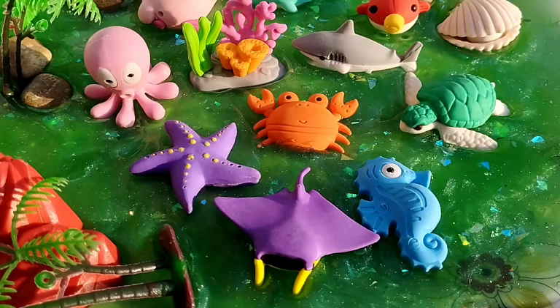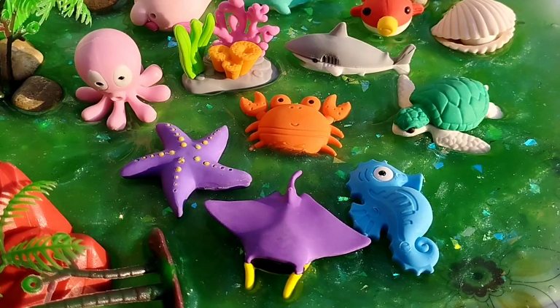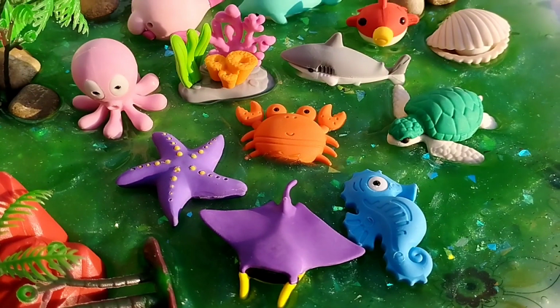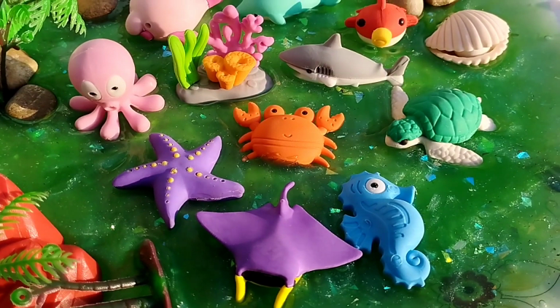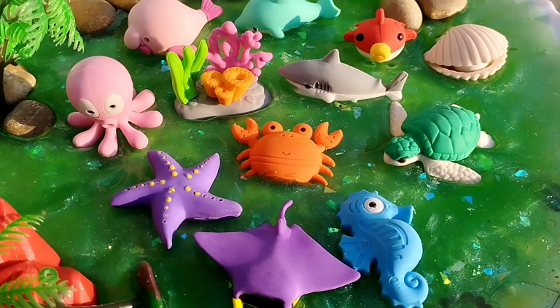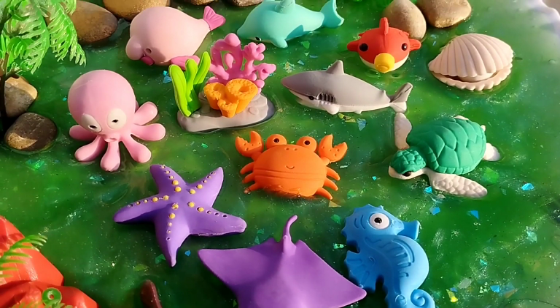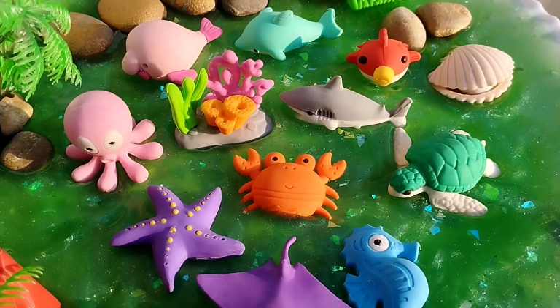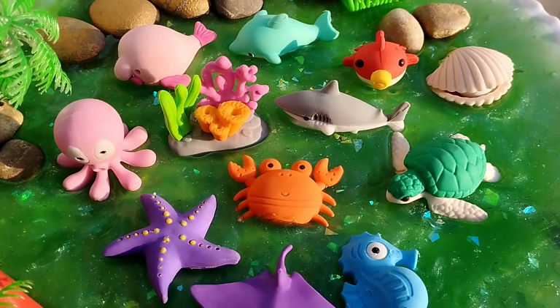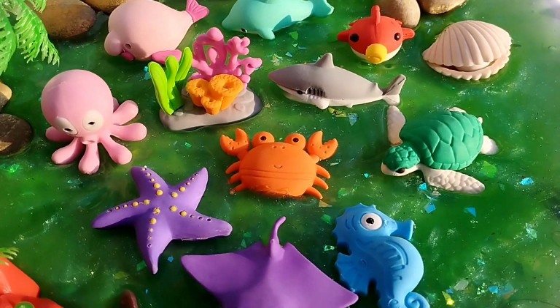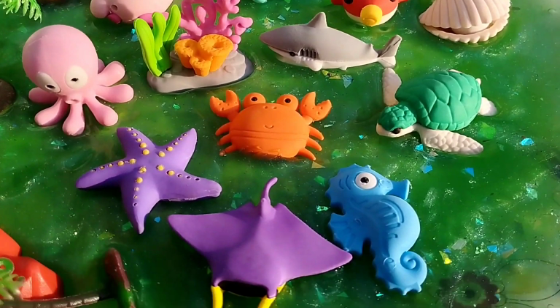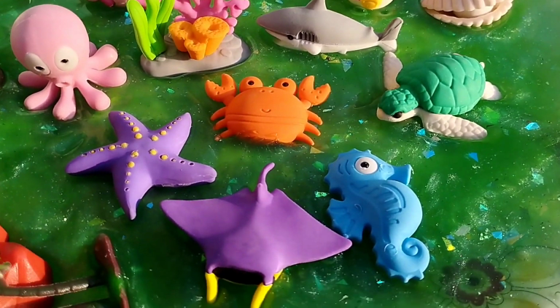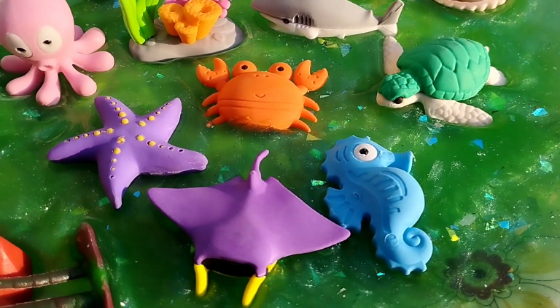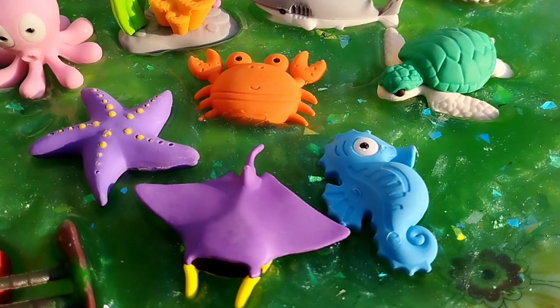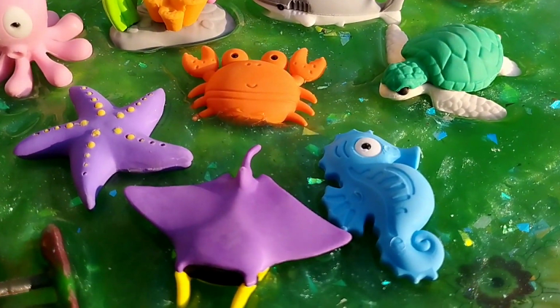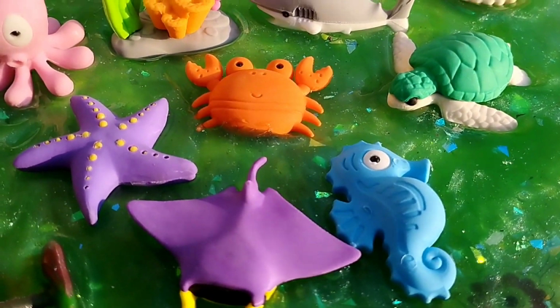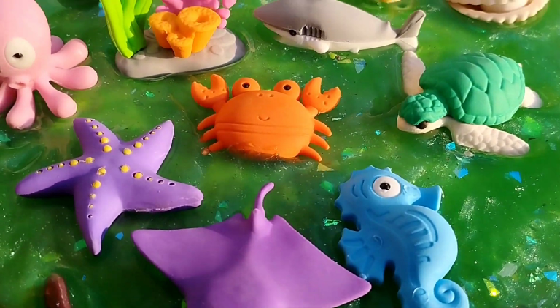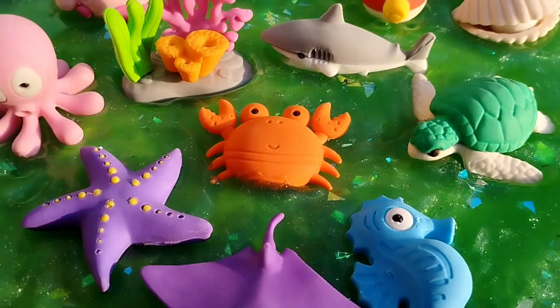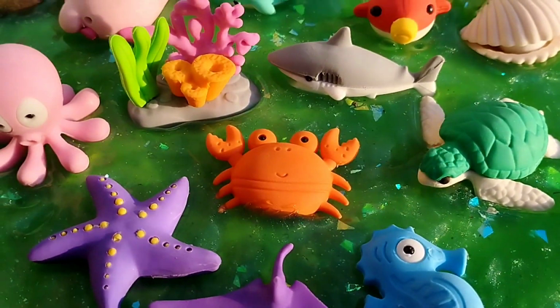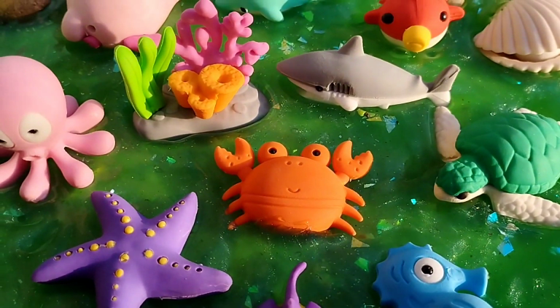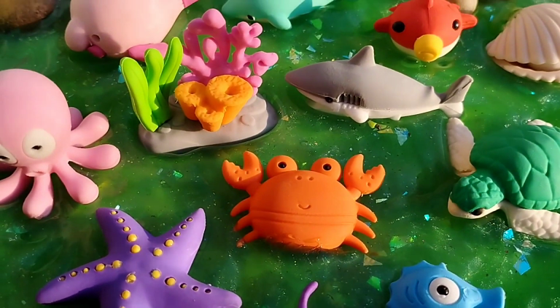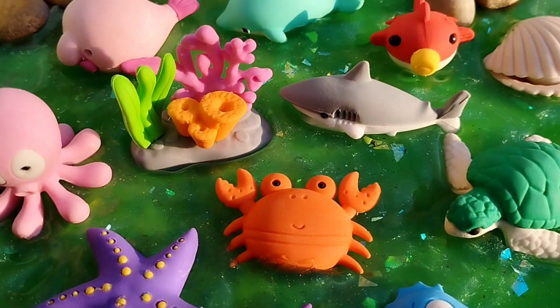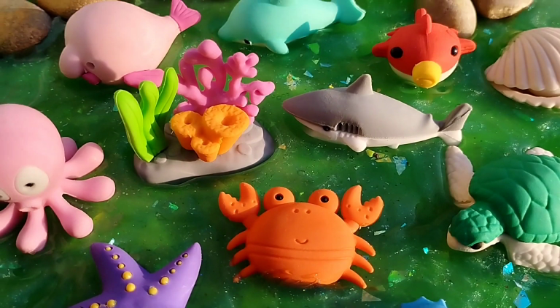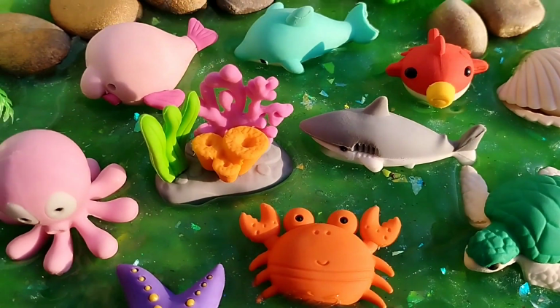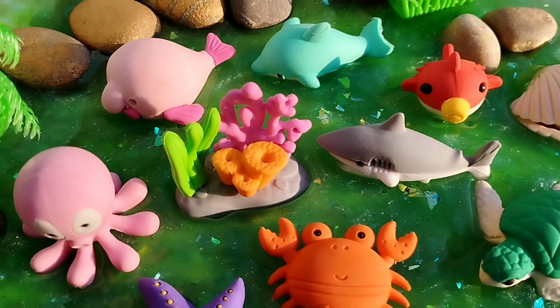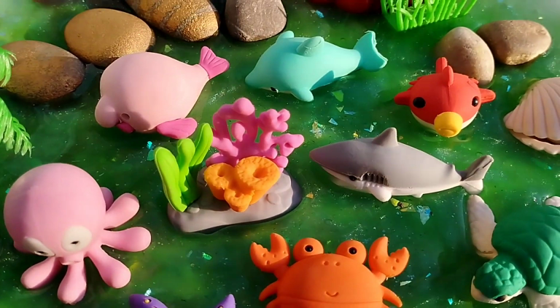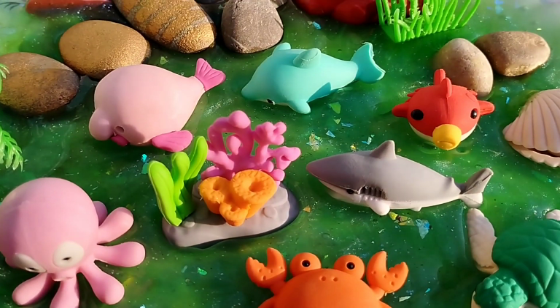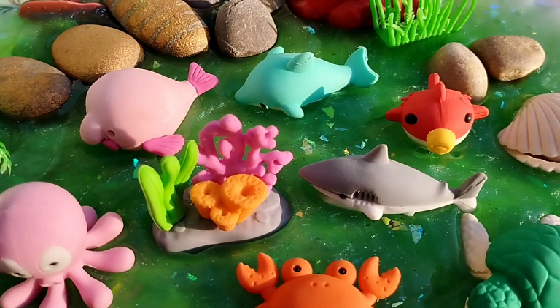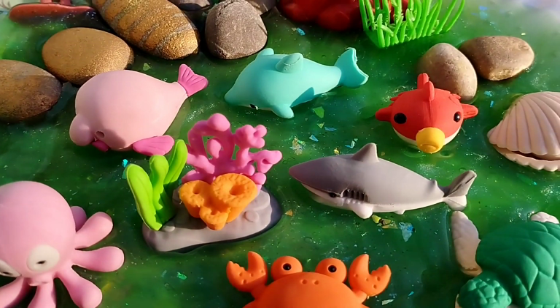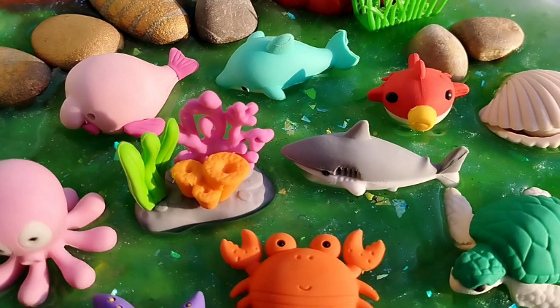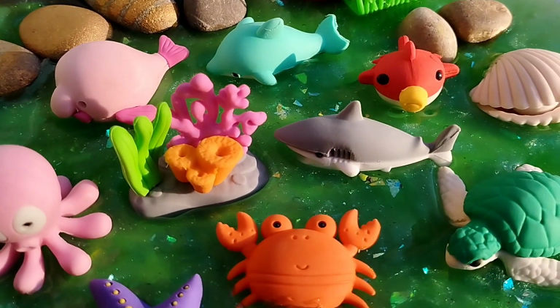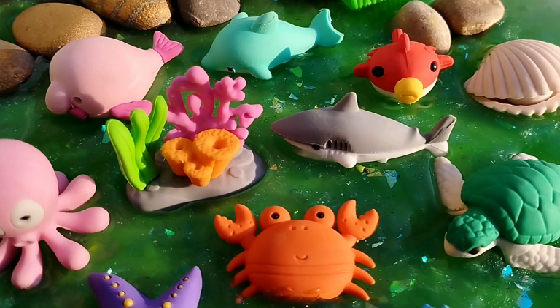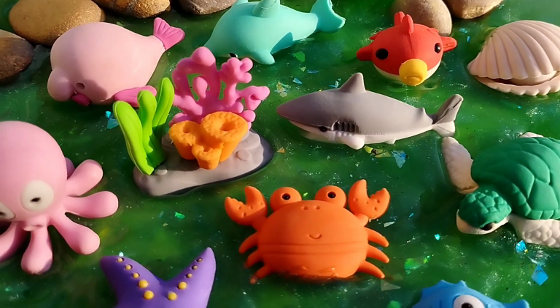Today we have a lot of sea animals. Let's learn their names. Are you ready kids? Let's start.